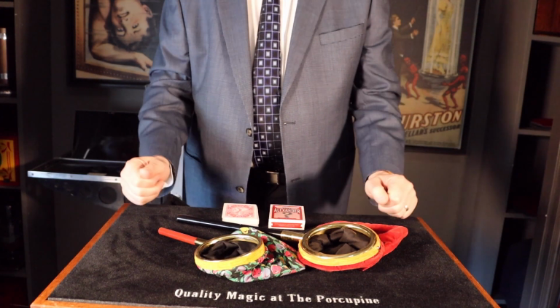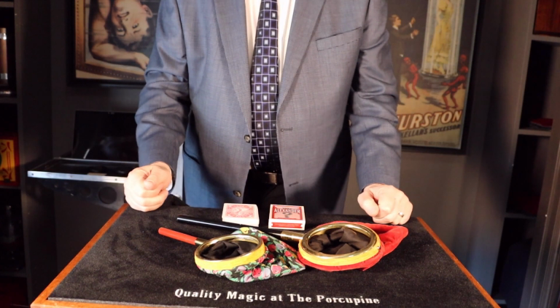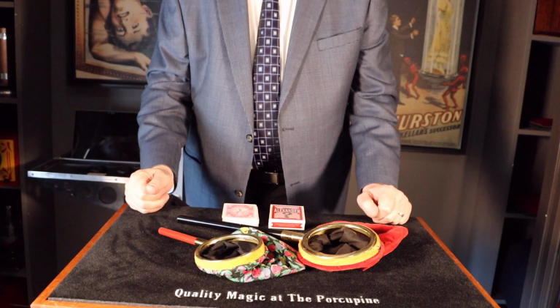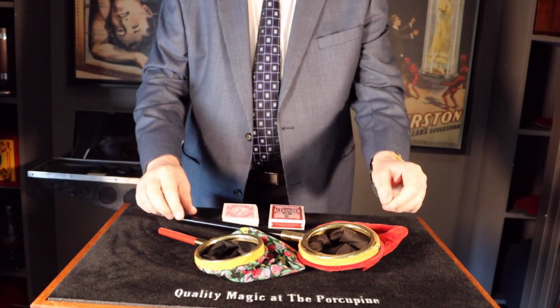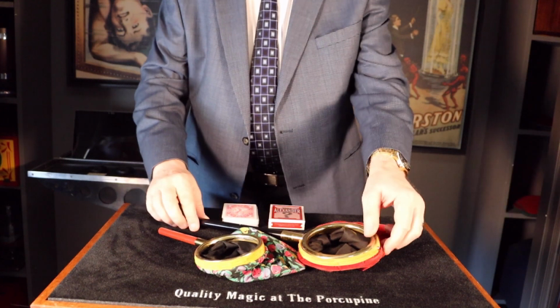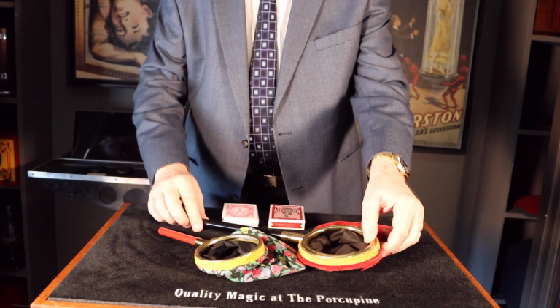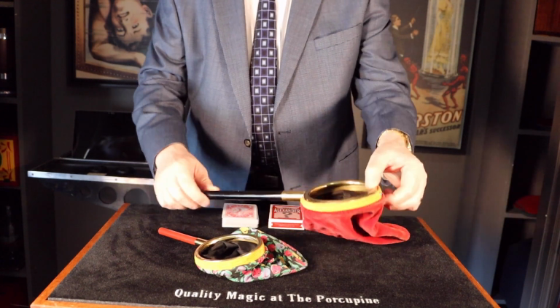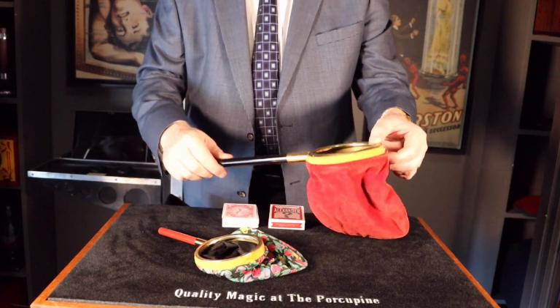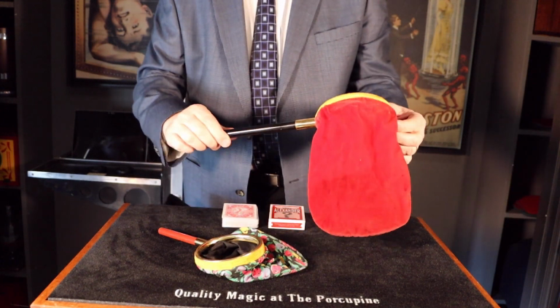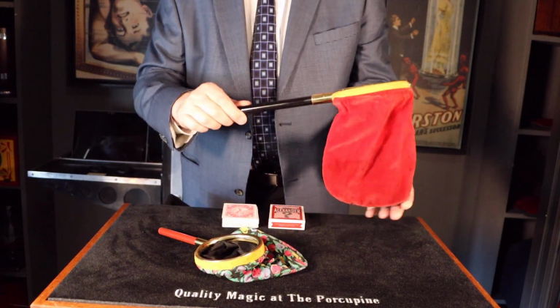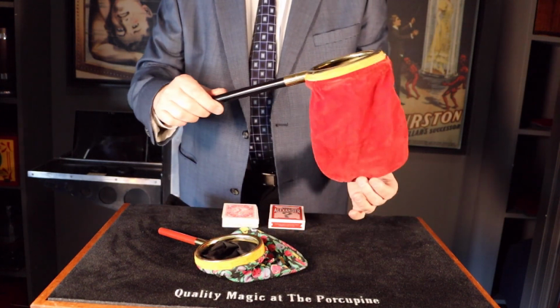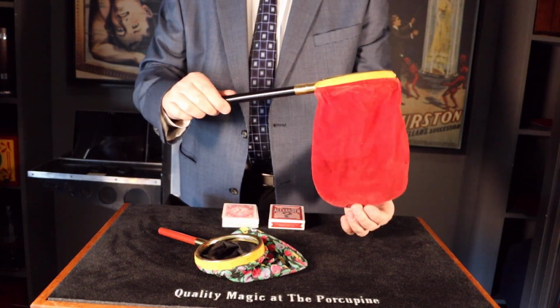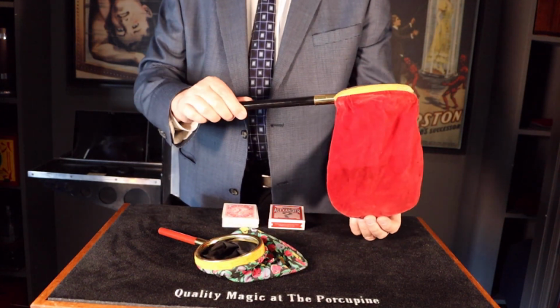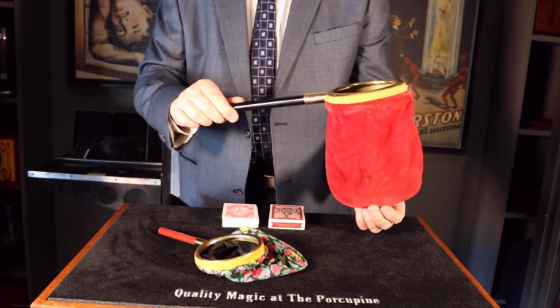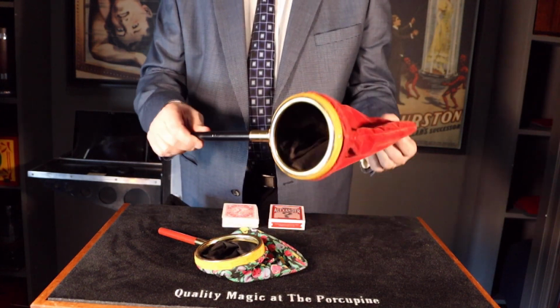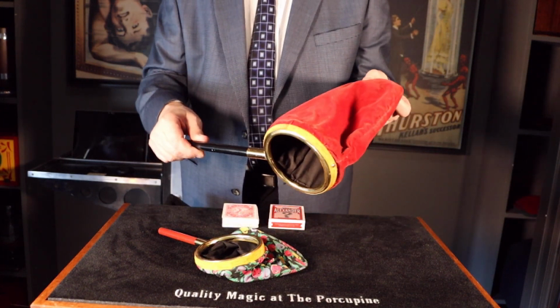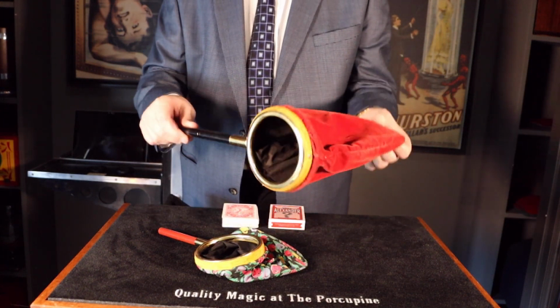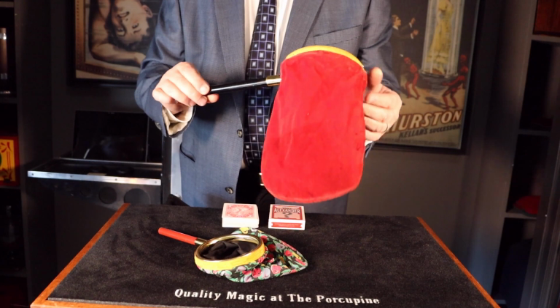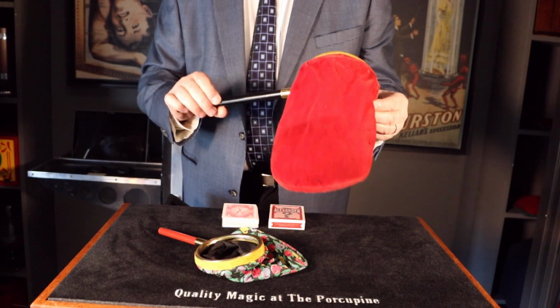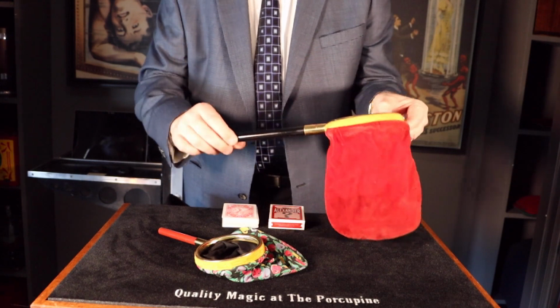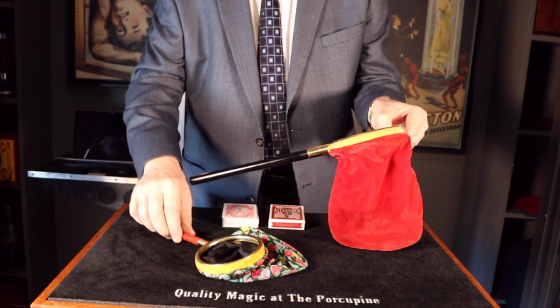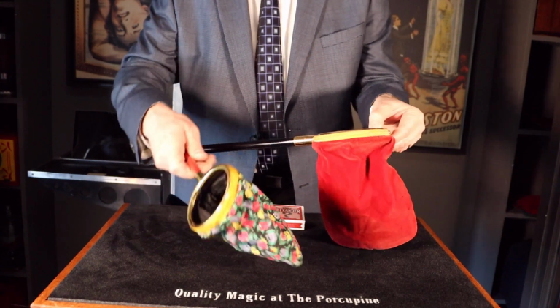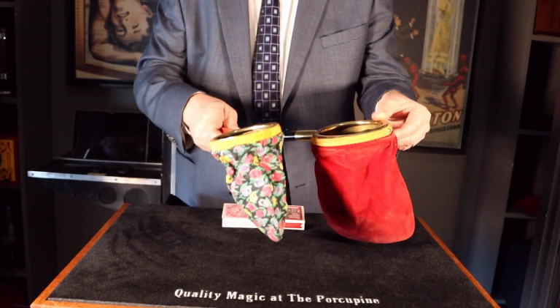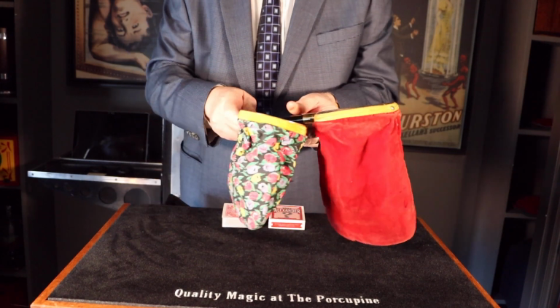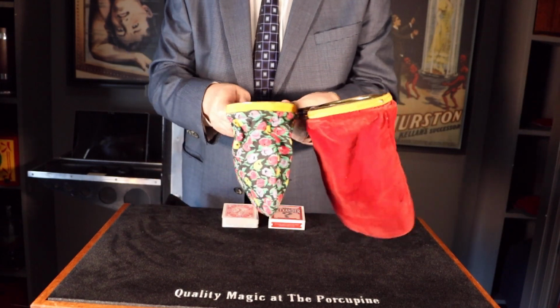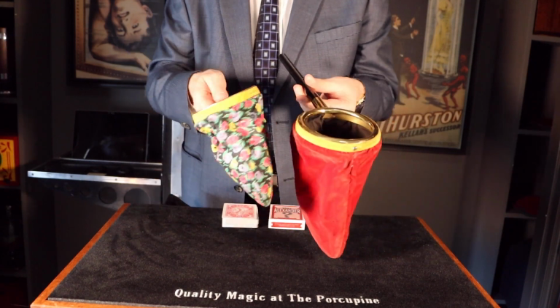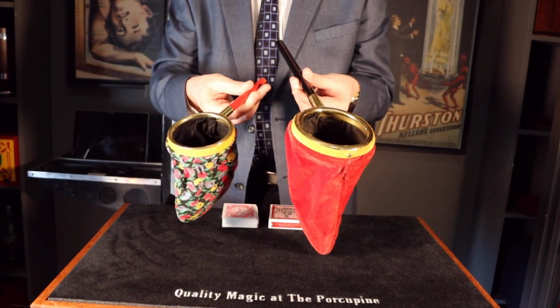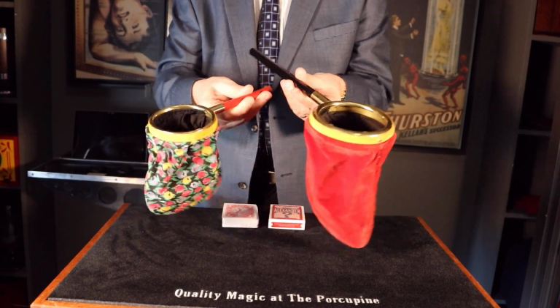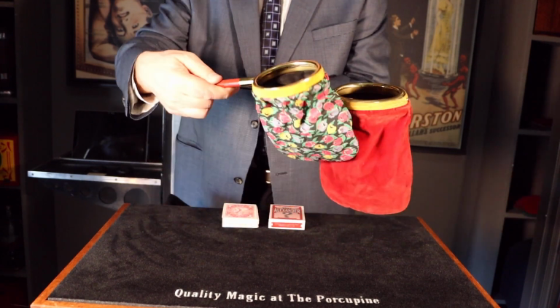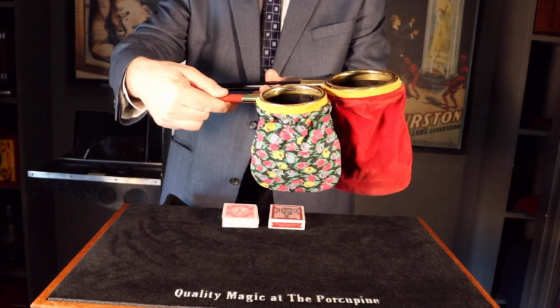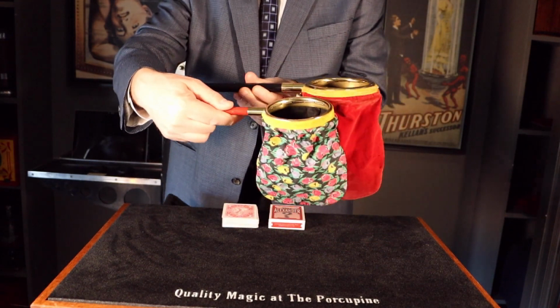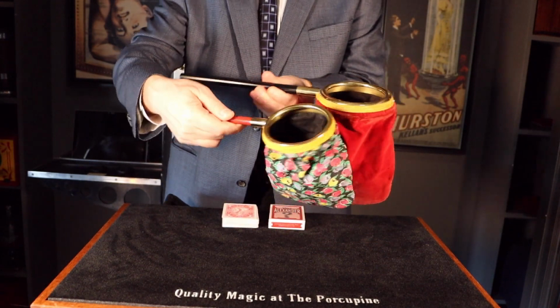Here's a quick demo of the P&L change bags. This is the standard size Deceptive change bag, and this is the much smaller Spirit change bag. You see there's quite a difference in size.